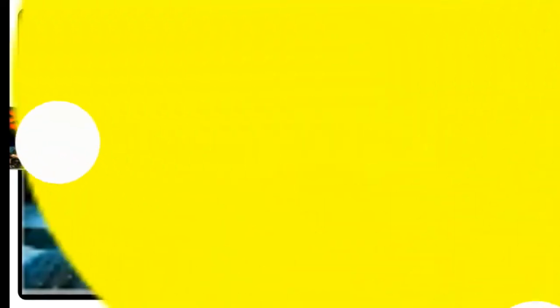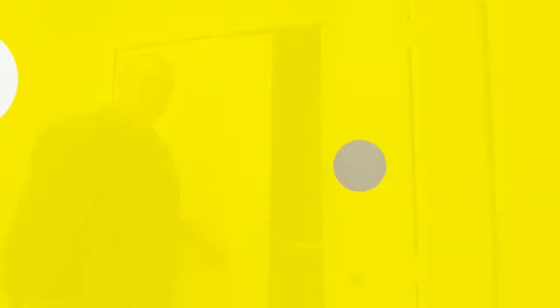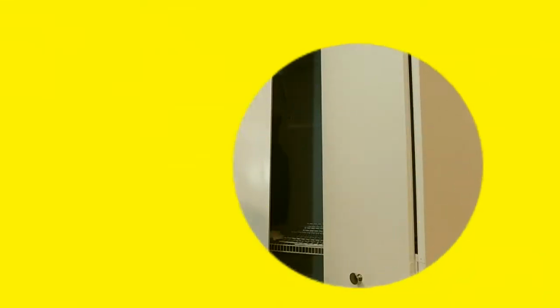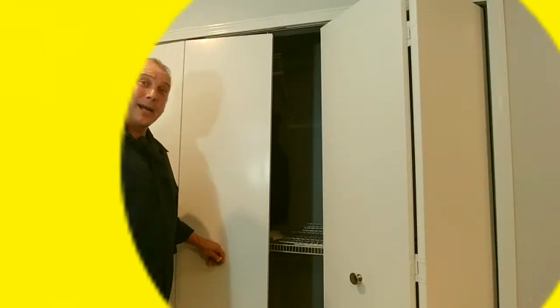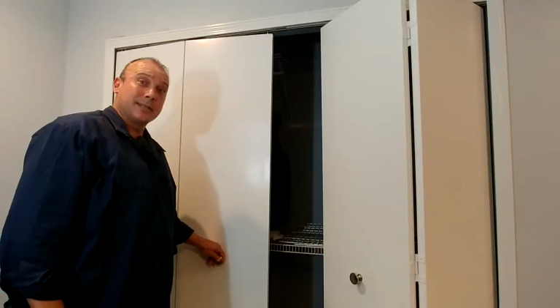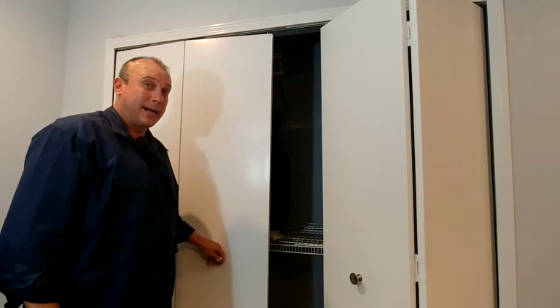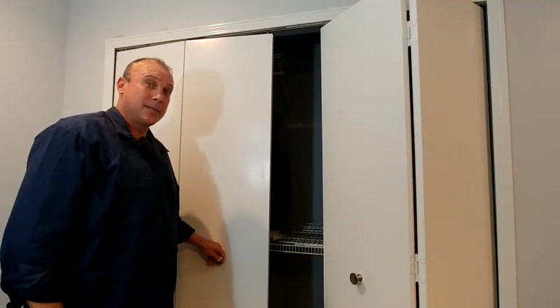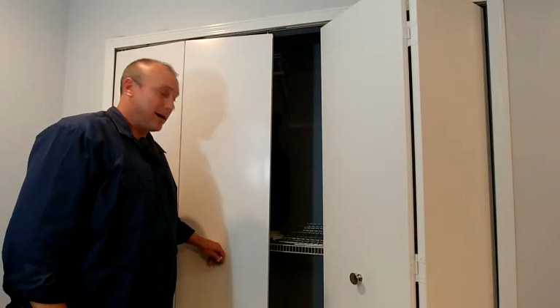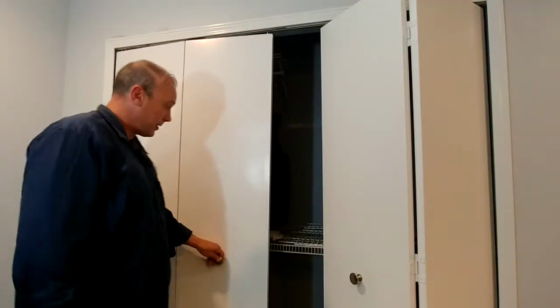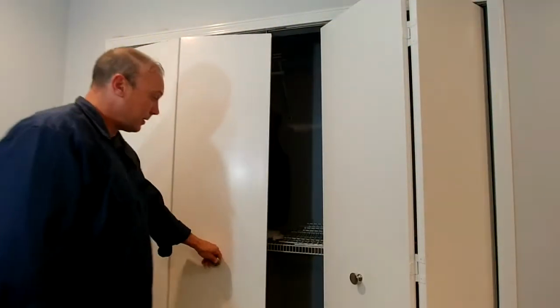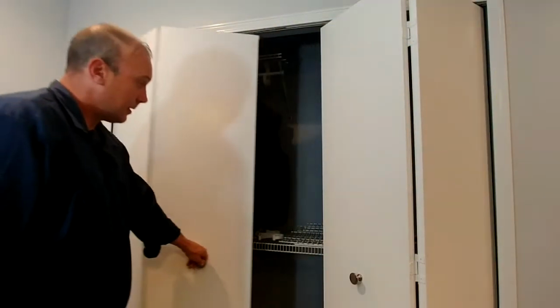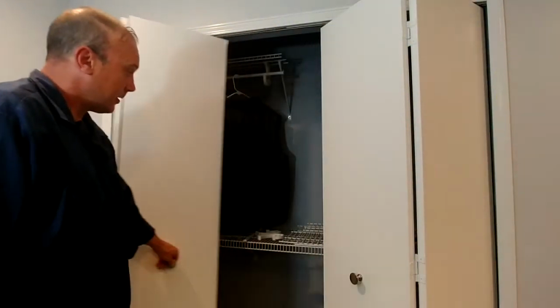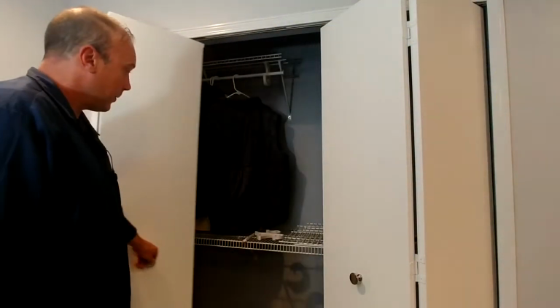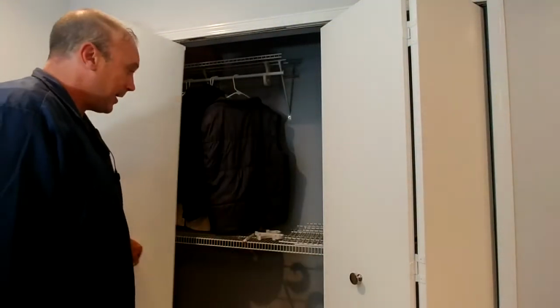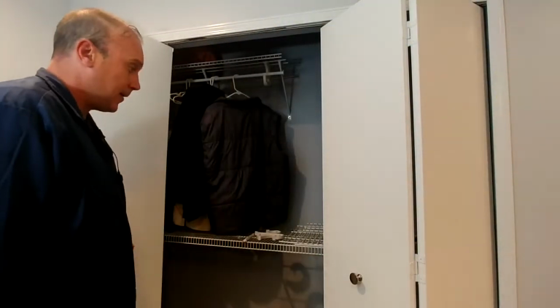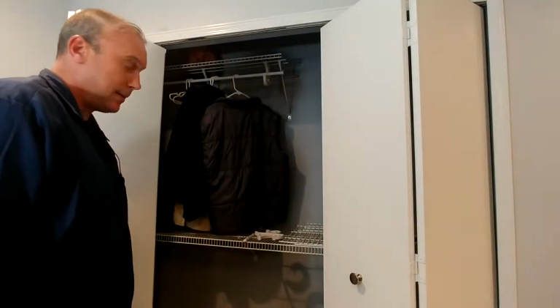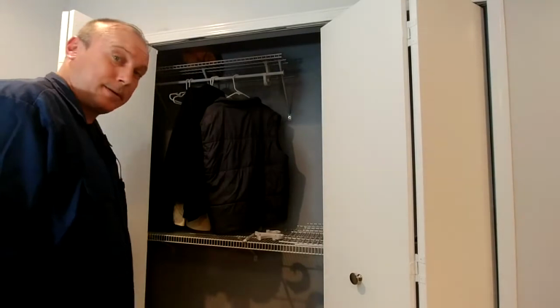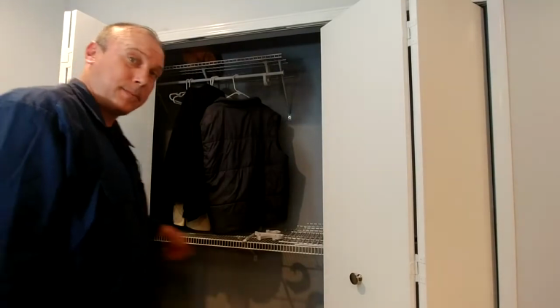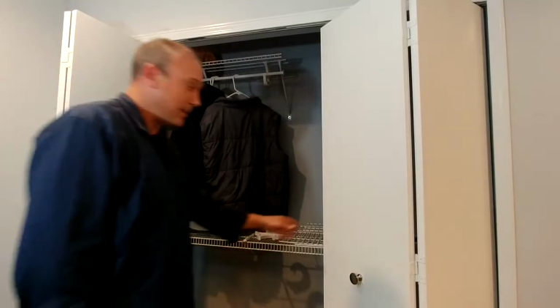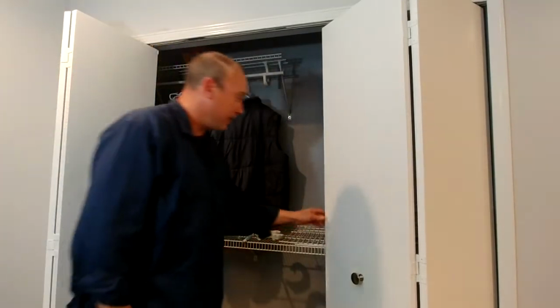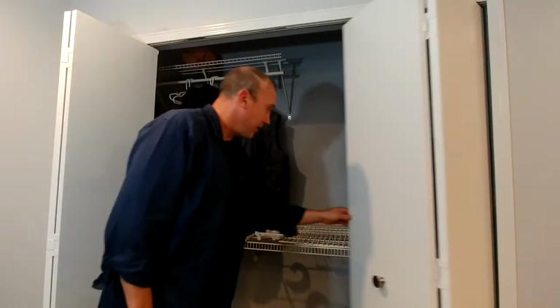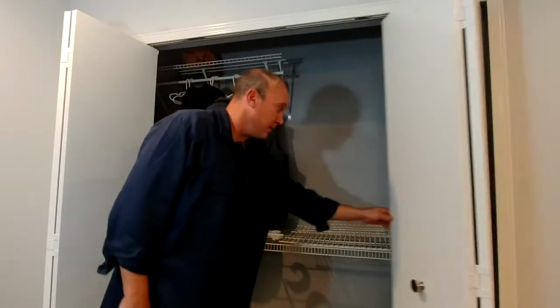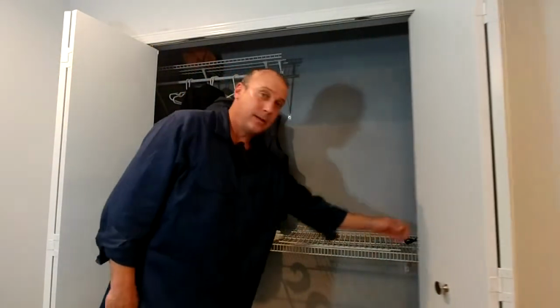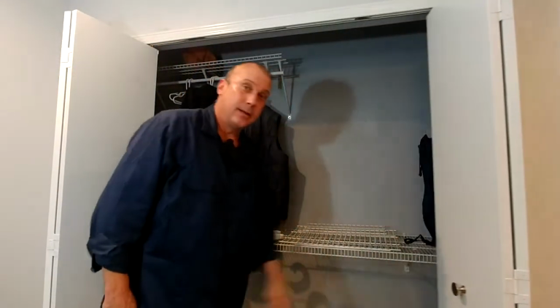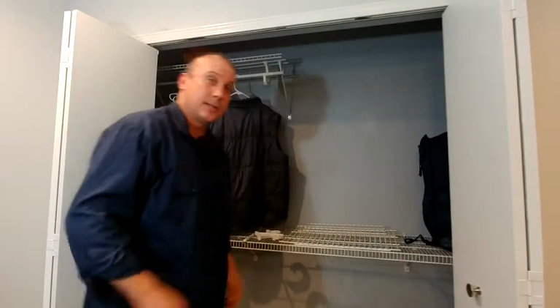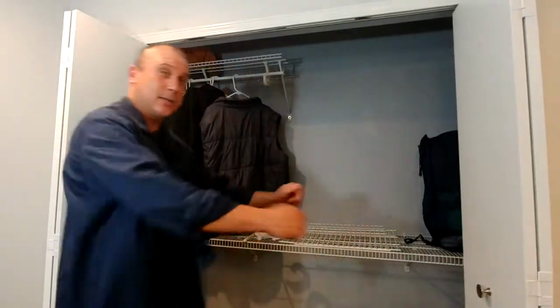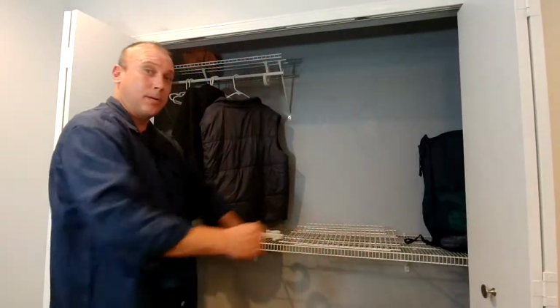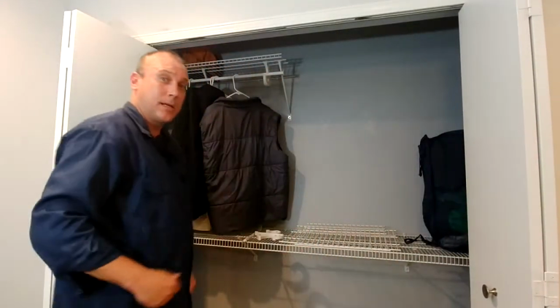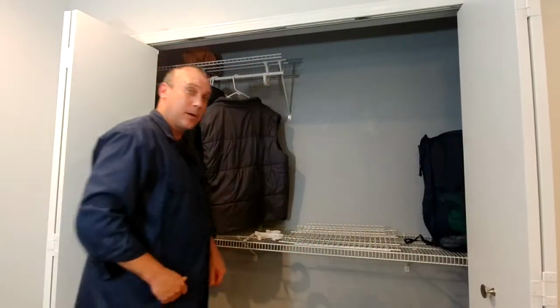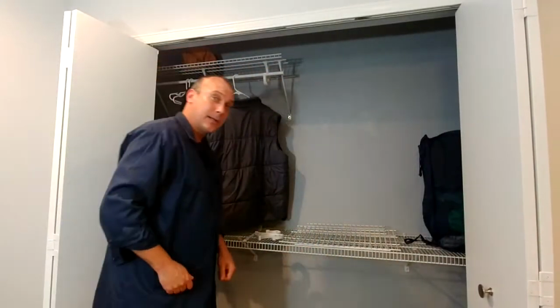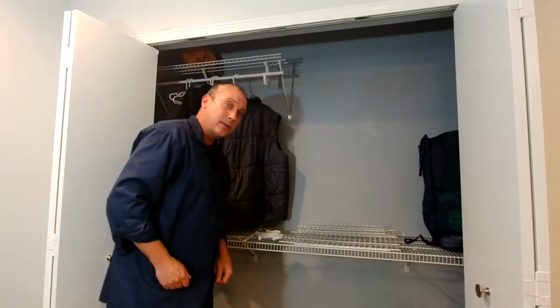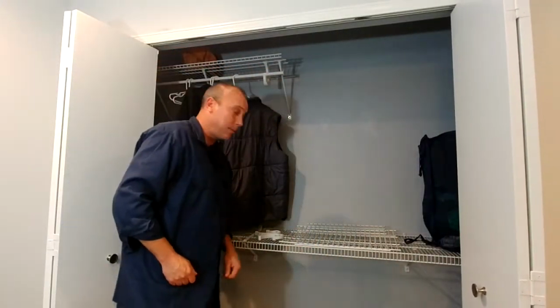Open your eyes. I got a surprise. What do we have here? A spectacular closet. This is a custom built closet project that I started myself.